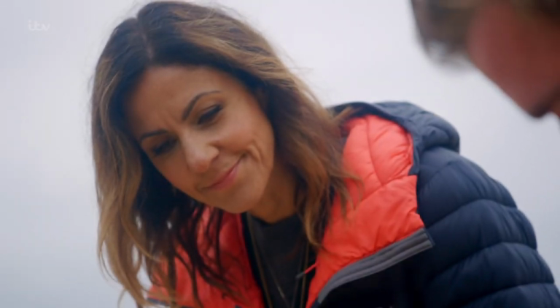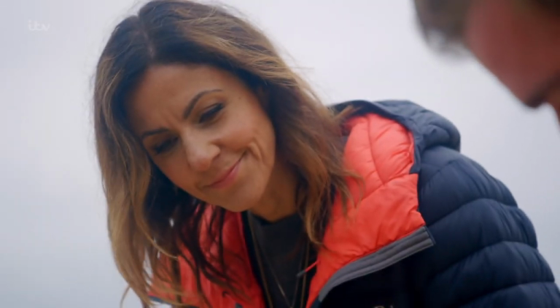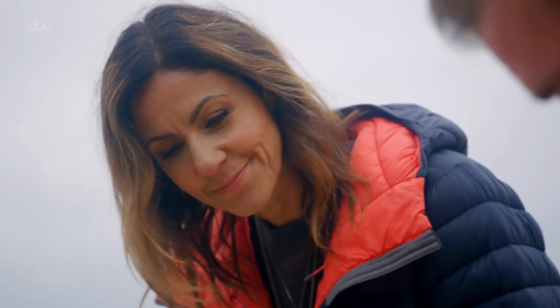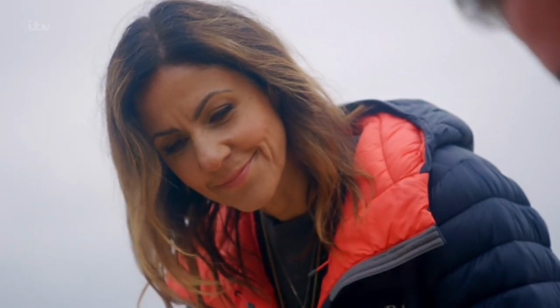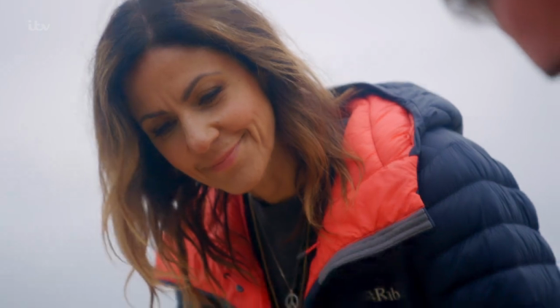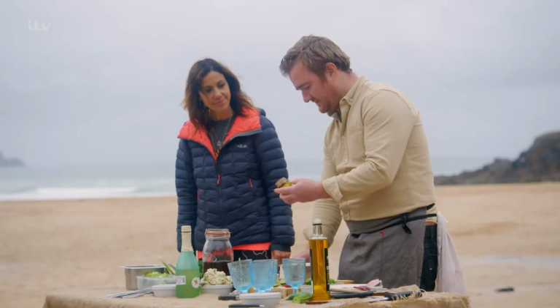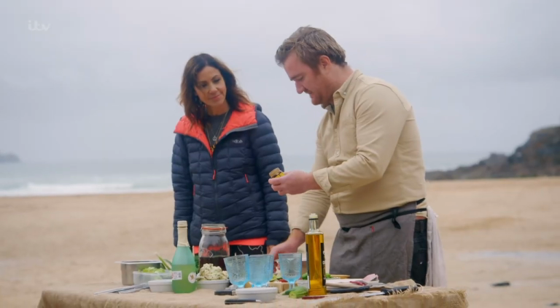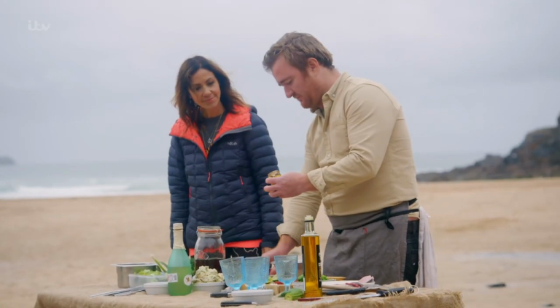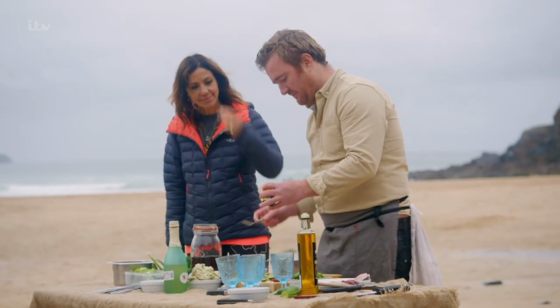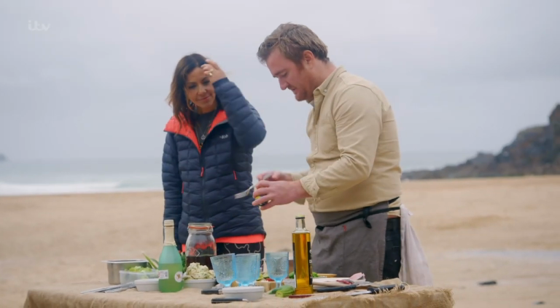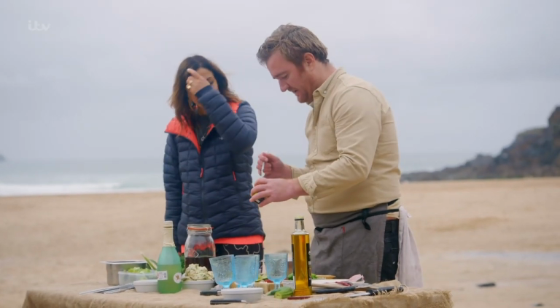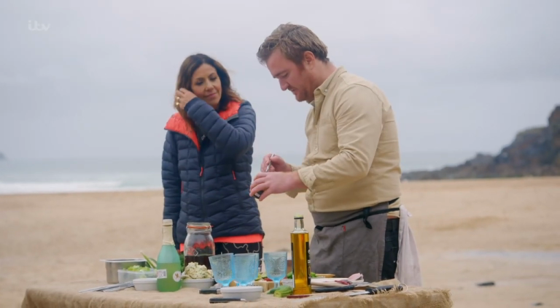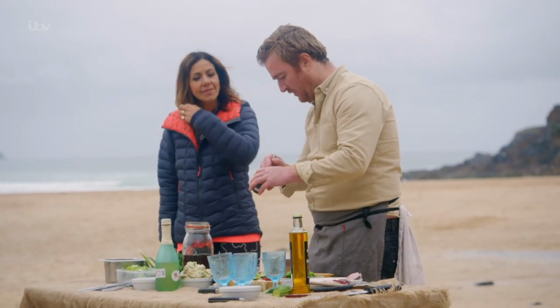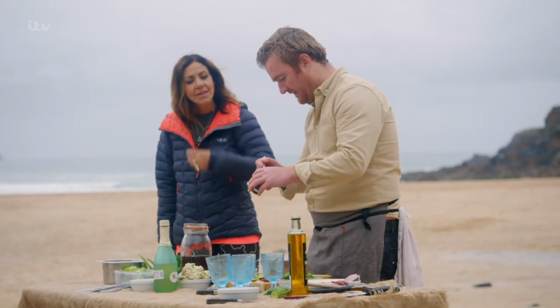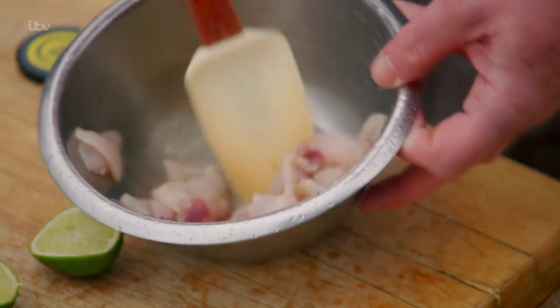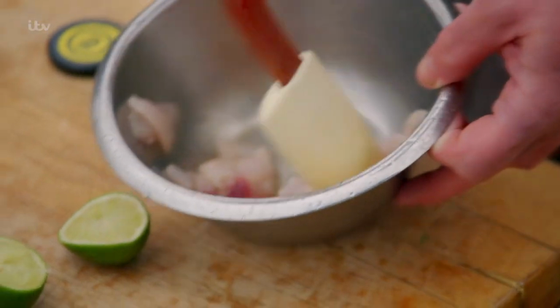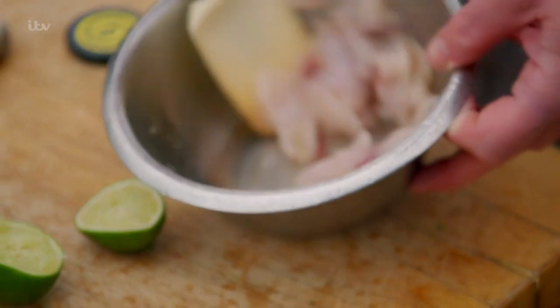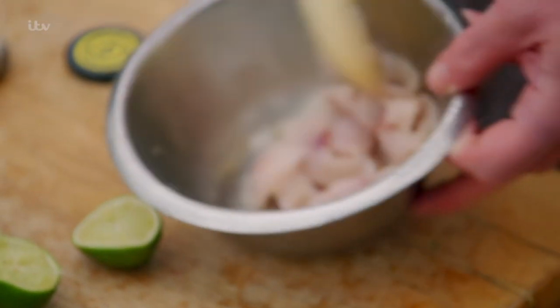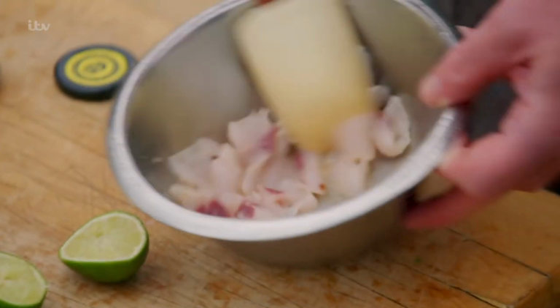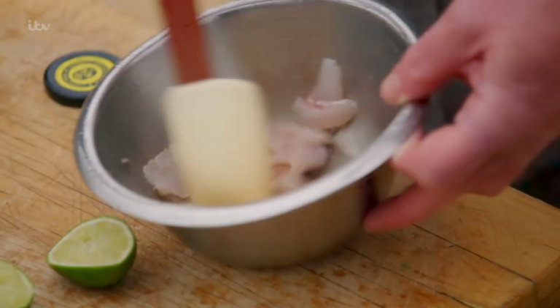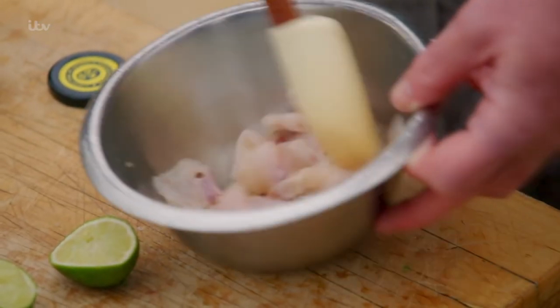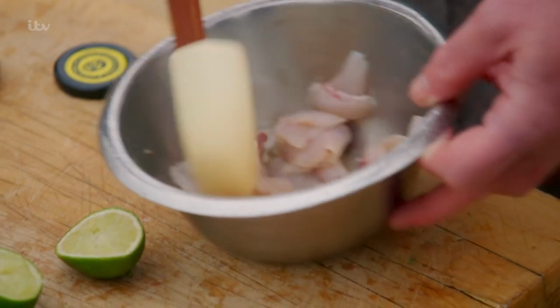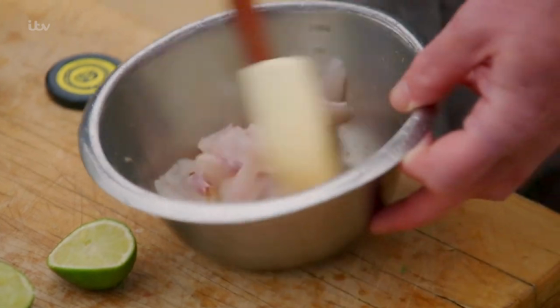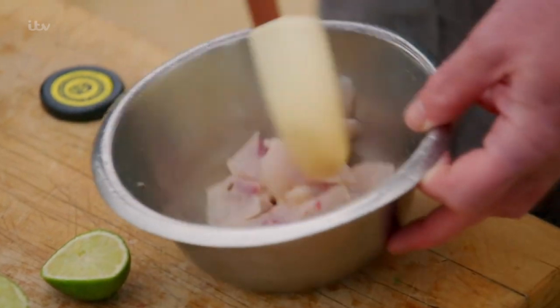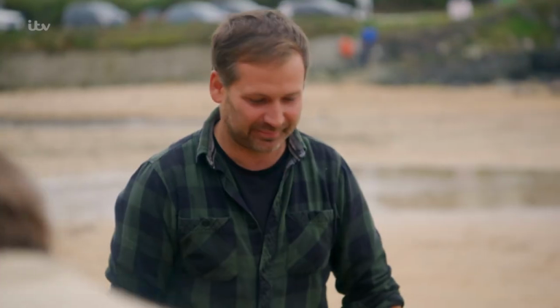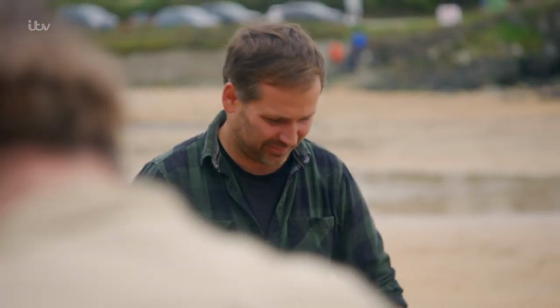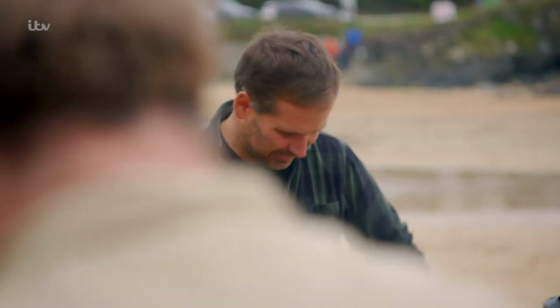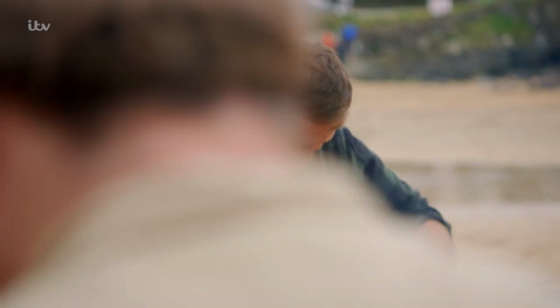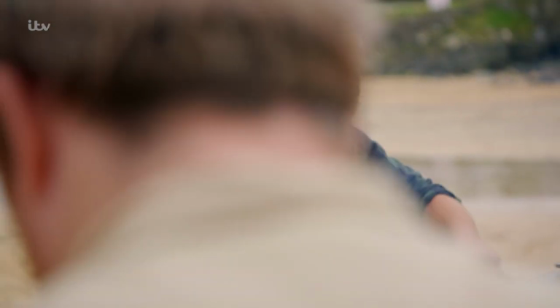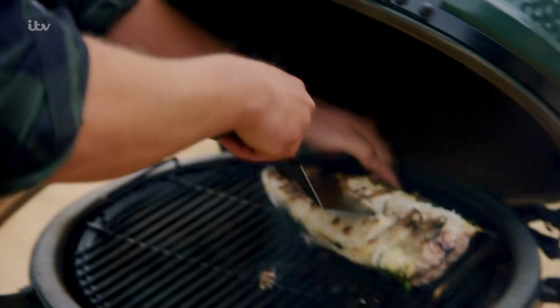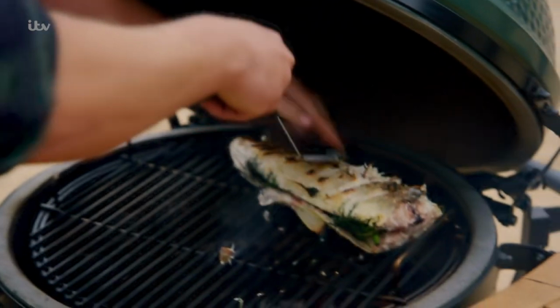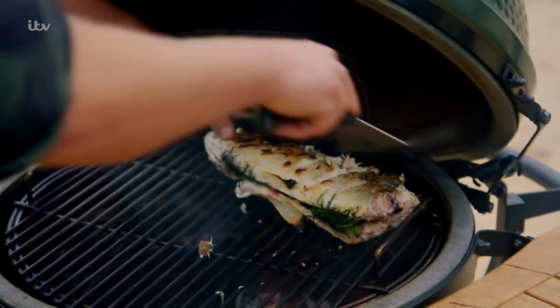Lime juice and then just a bit of this — it's like a smoked chilli paste, like chipotle. And if you see, it's already starting to cure the fish, it's changing colour. Then just give that a mix.